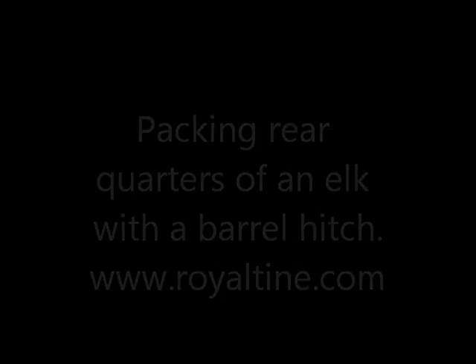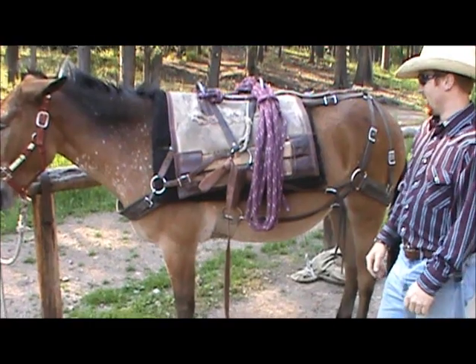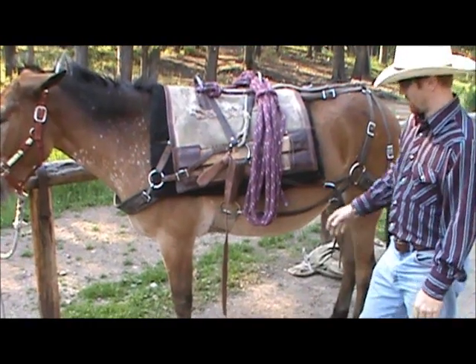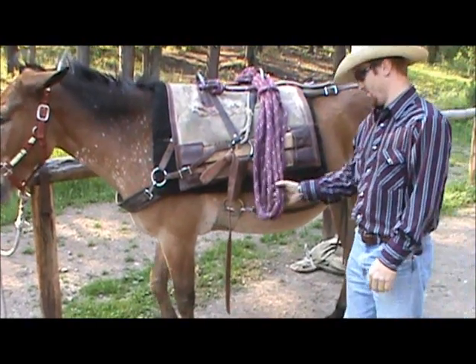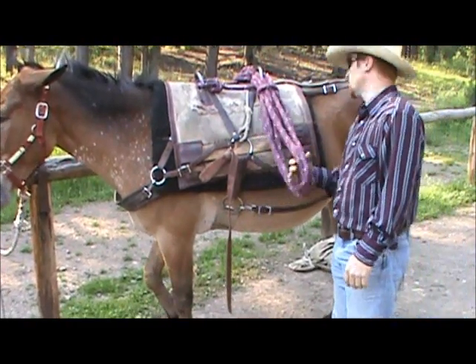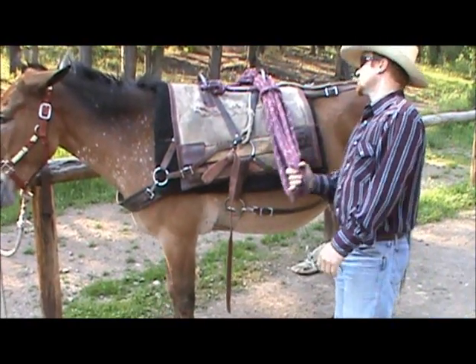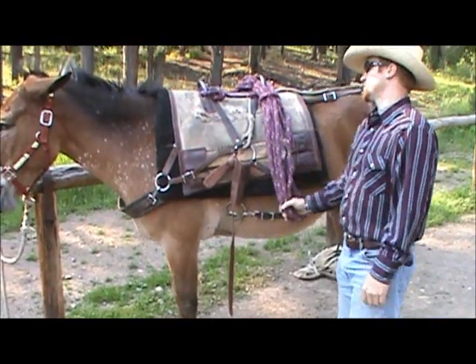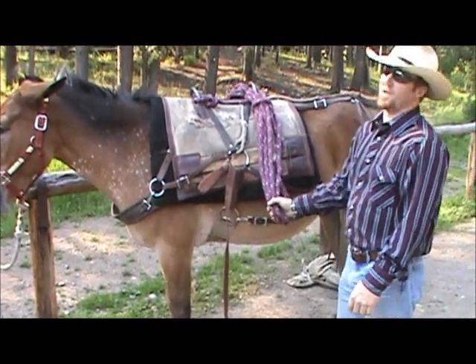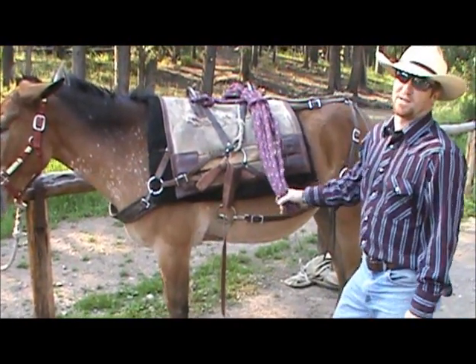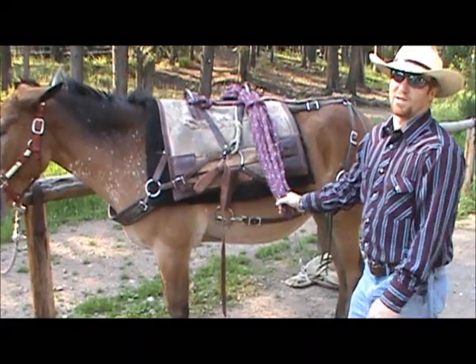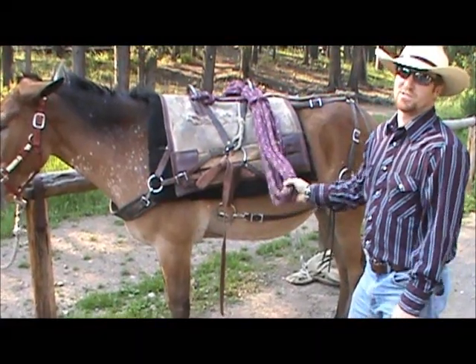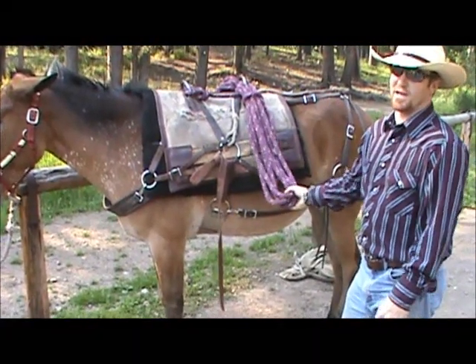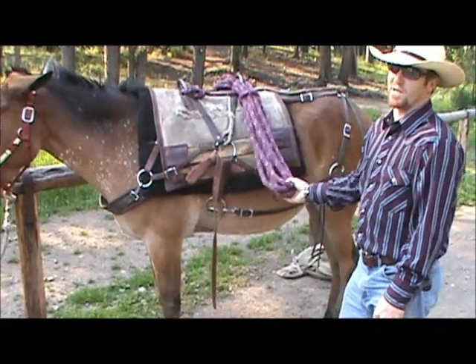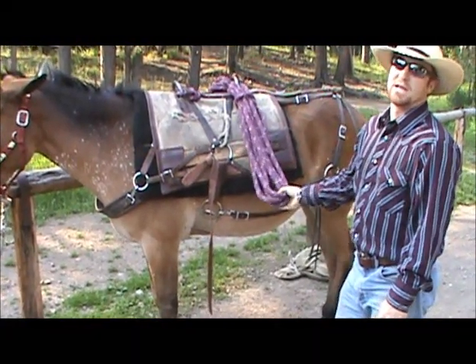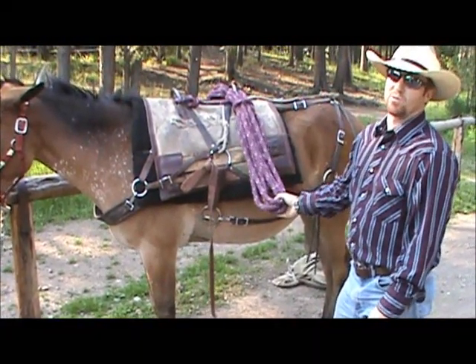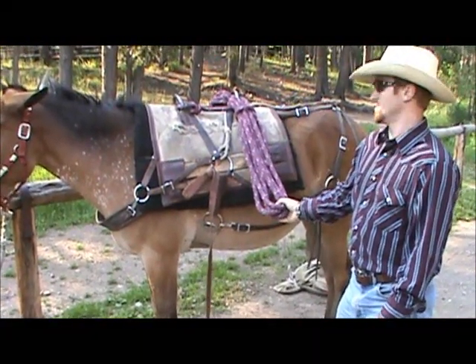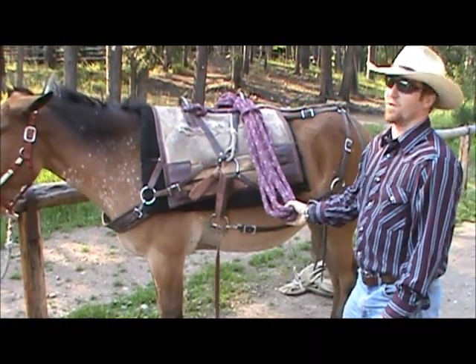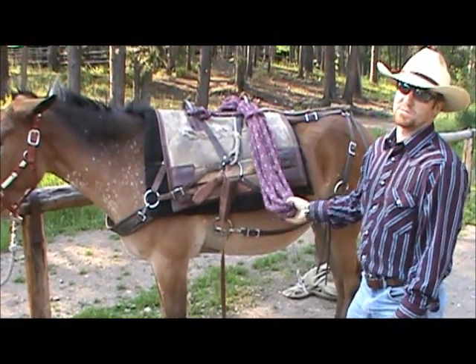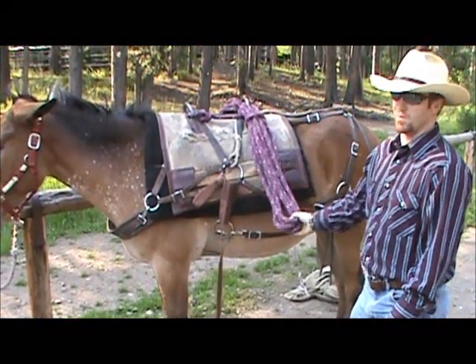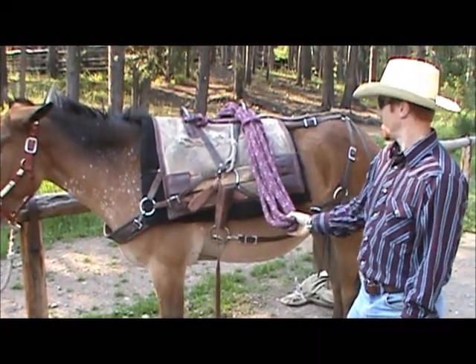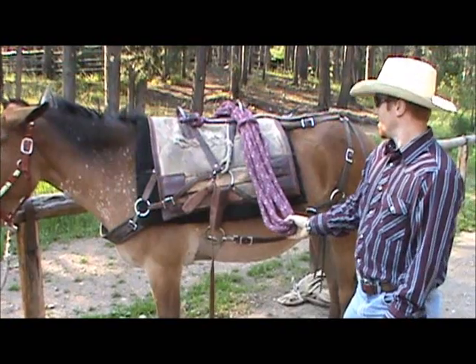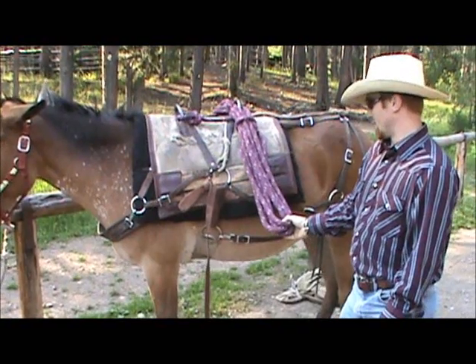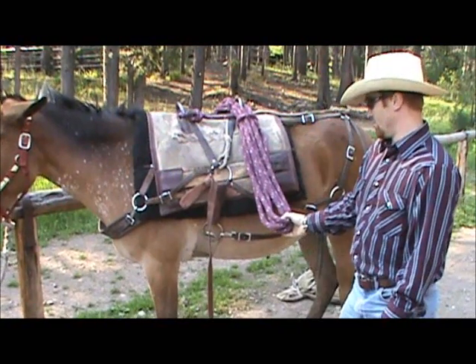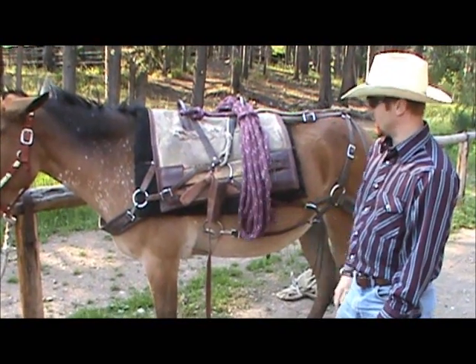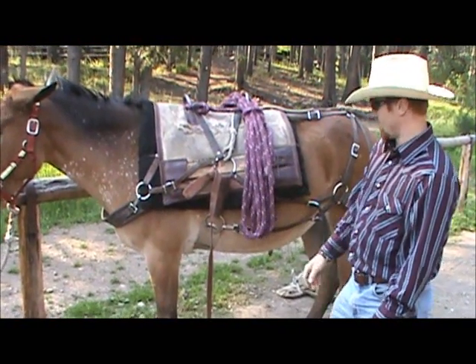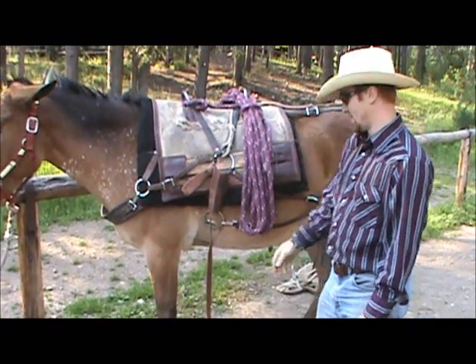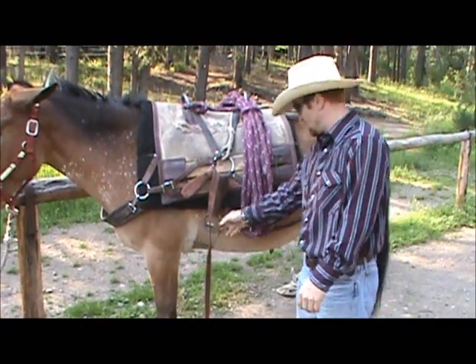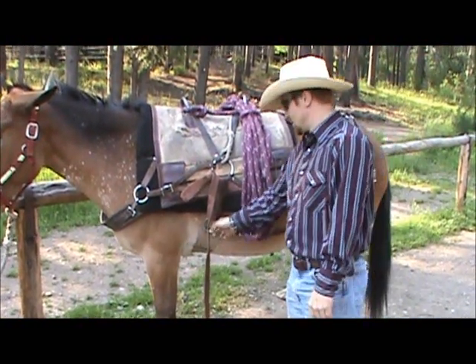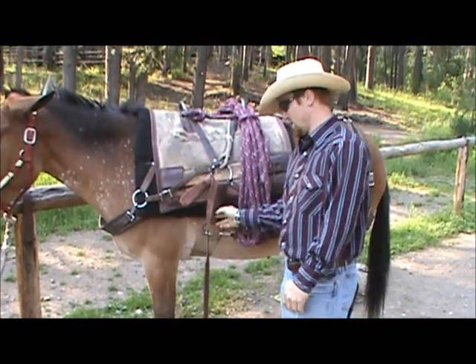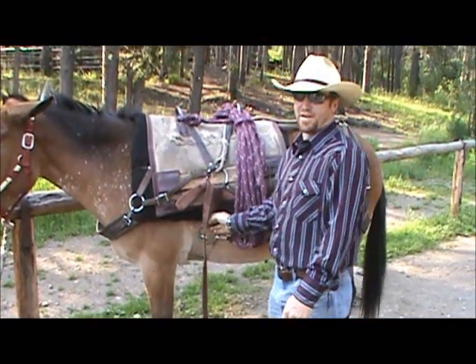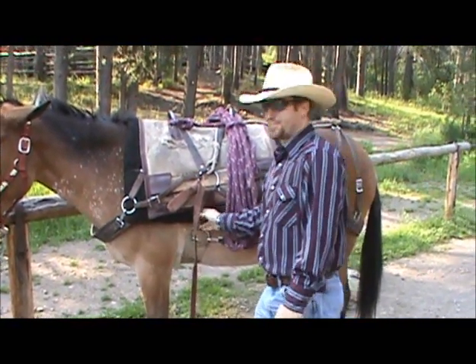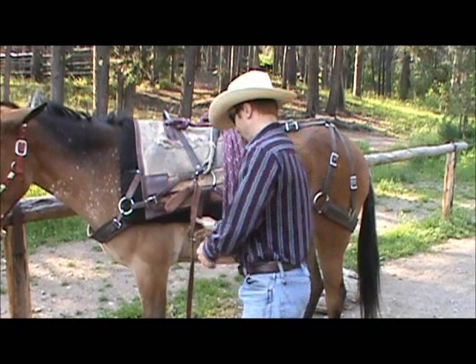We're gonna go through the steps of making a barrel hitch and loading elk quarters and horns. First thing I'm gonna do is check my cinch and snug it up if I need to.